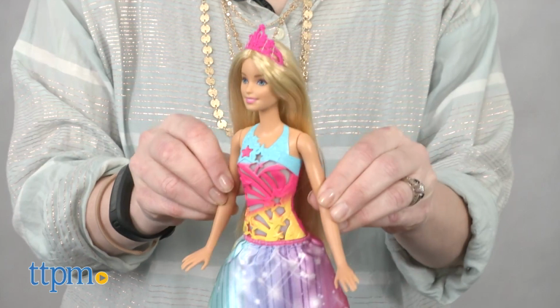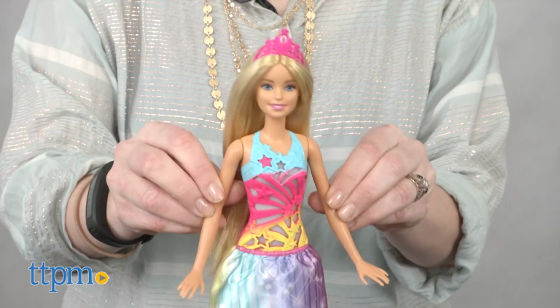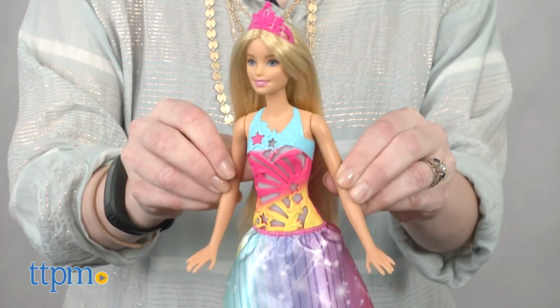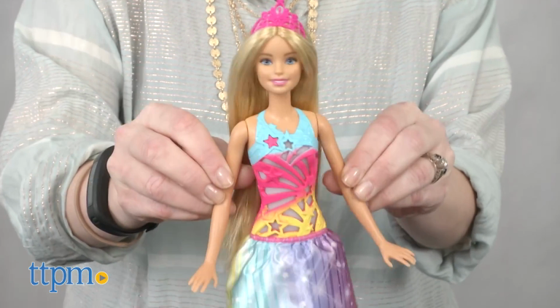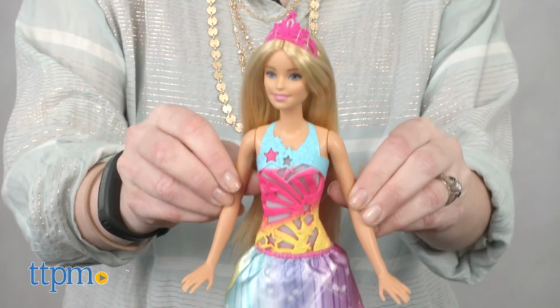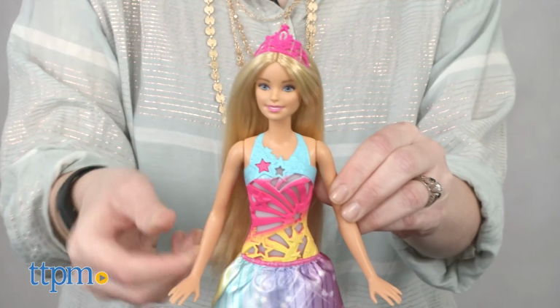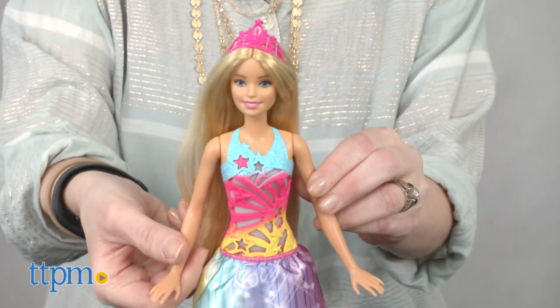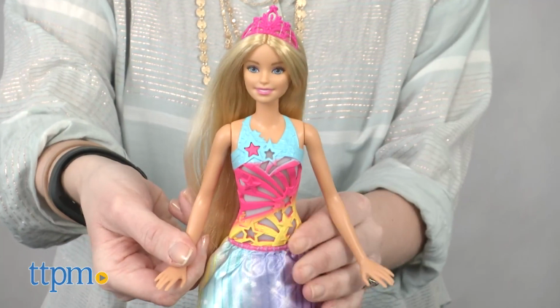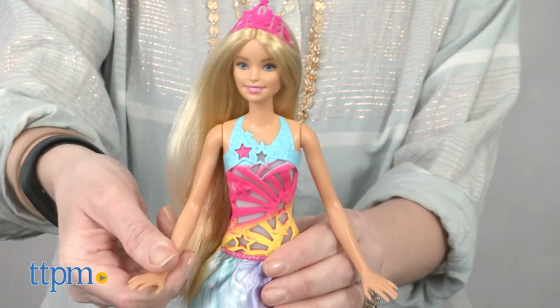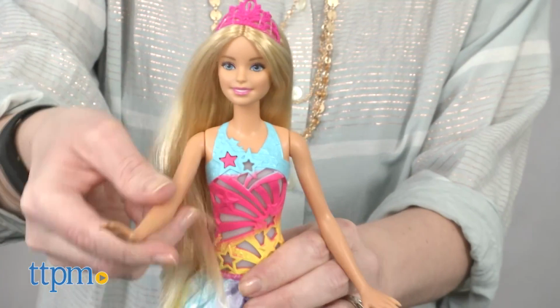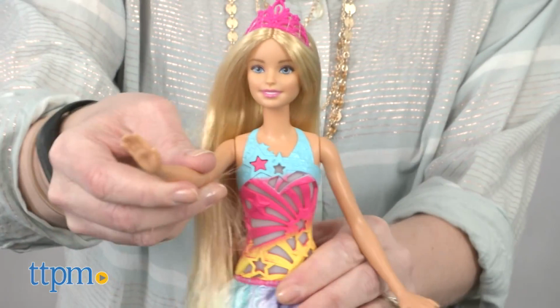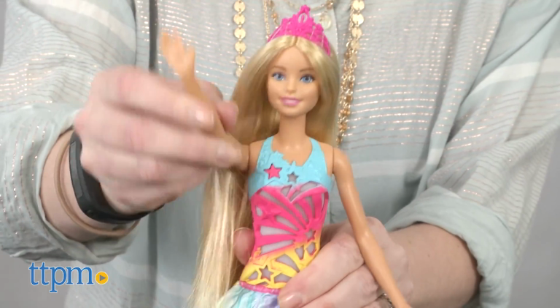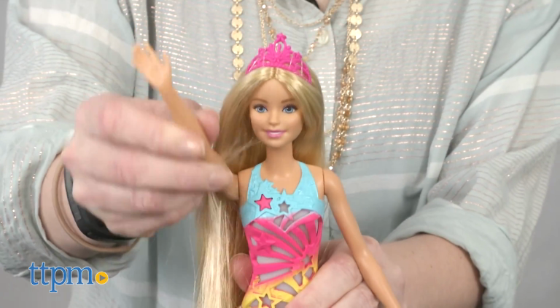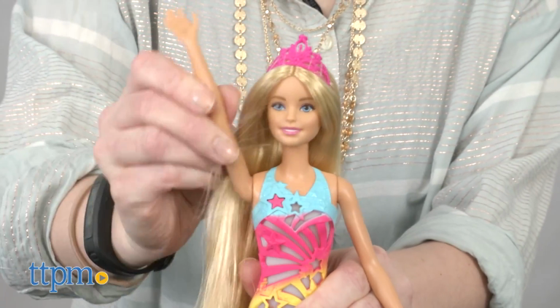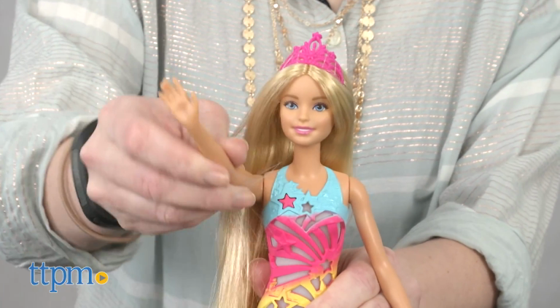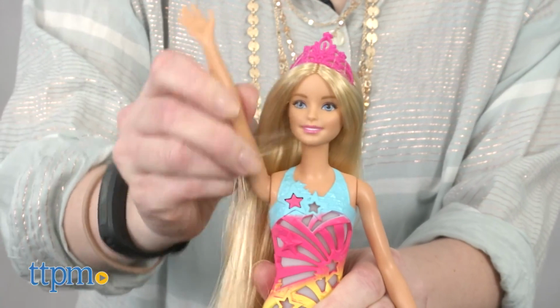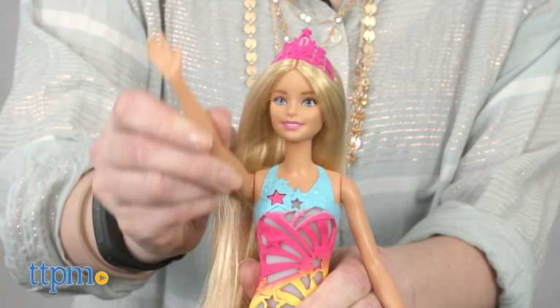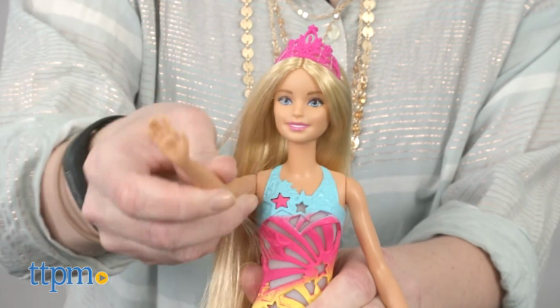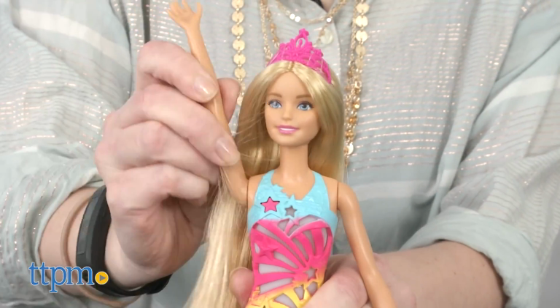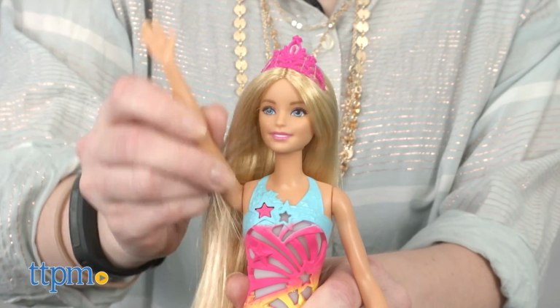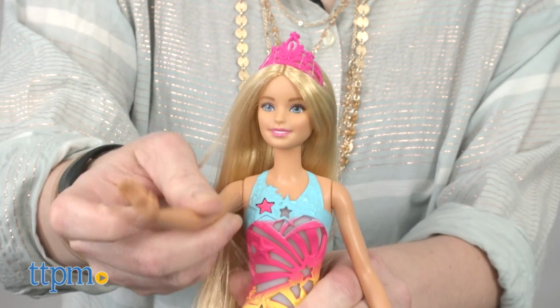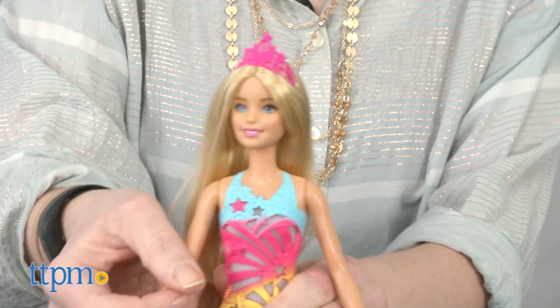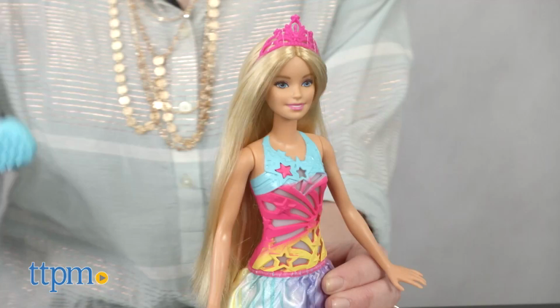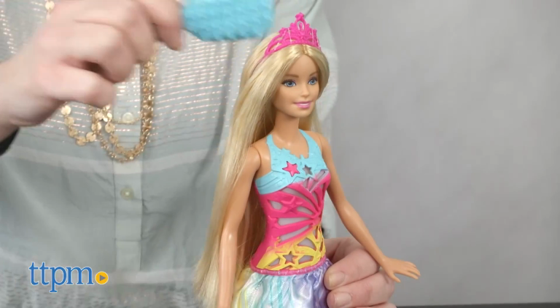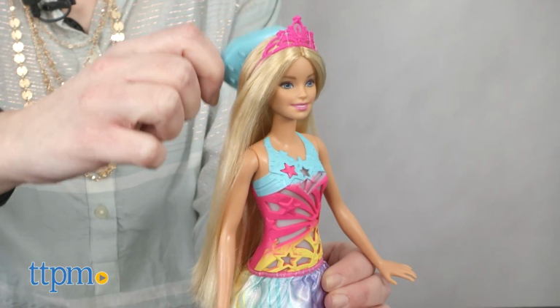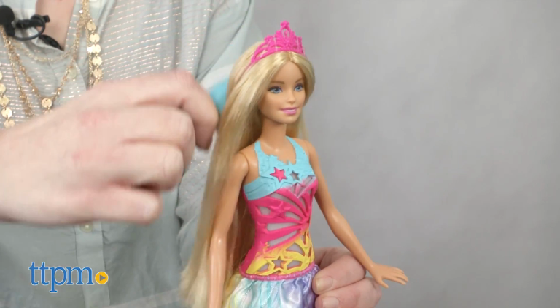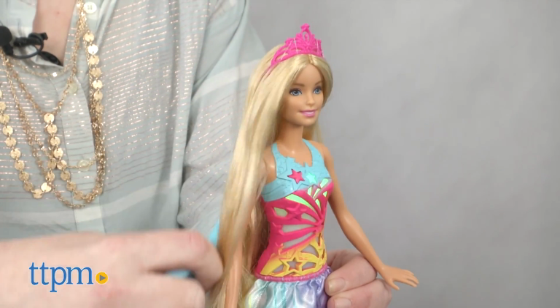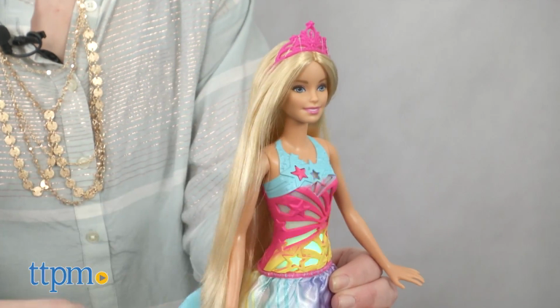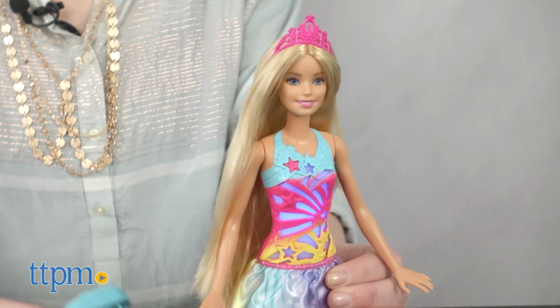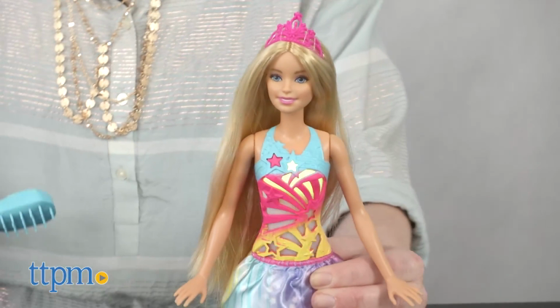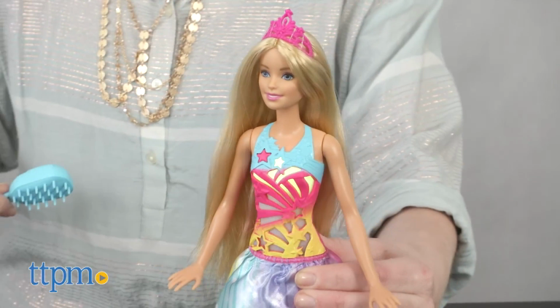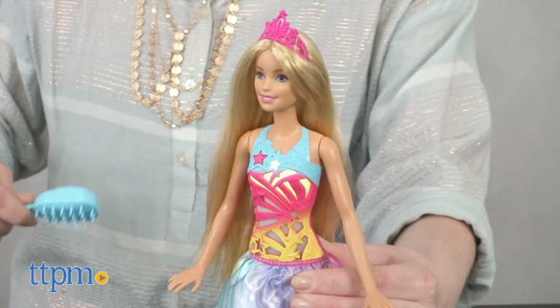Barbie fans ages three and up will really like the magic of this doll, along with her rainbow-colored gown. Of course, hair play is a huge part of Barbie play, and the hair play with this doll activates fun lights and sounds.